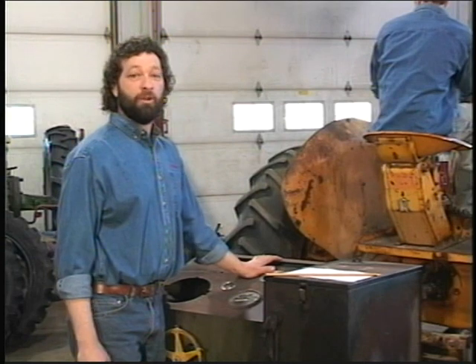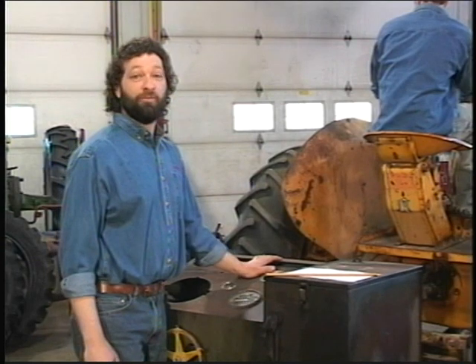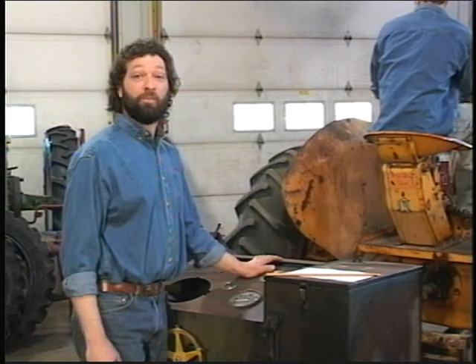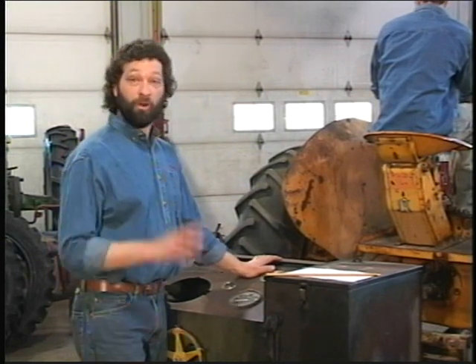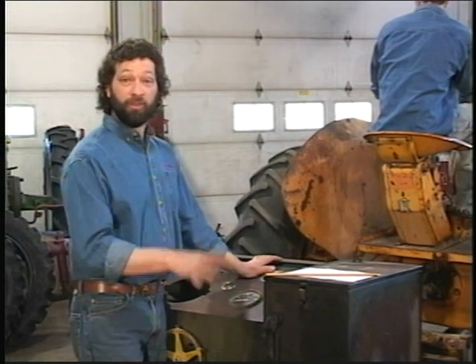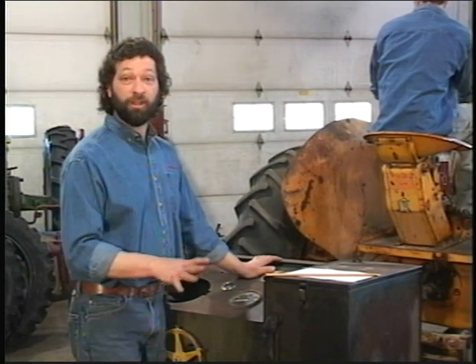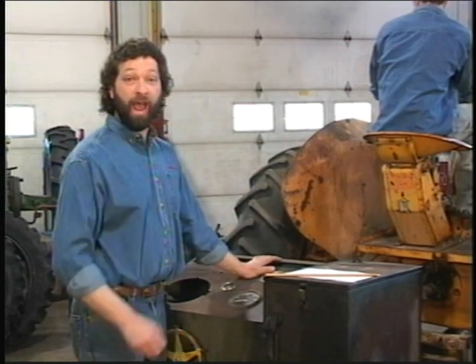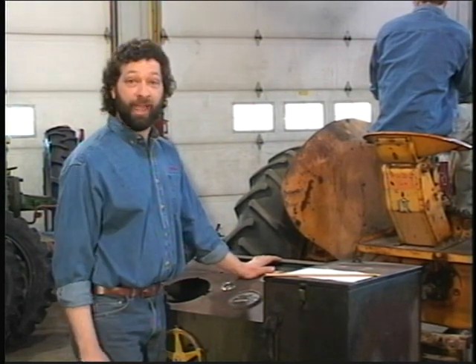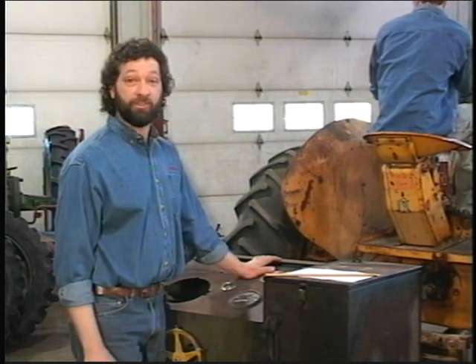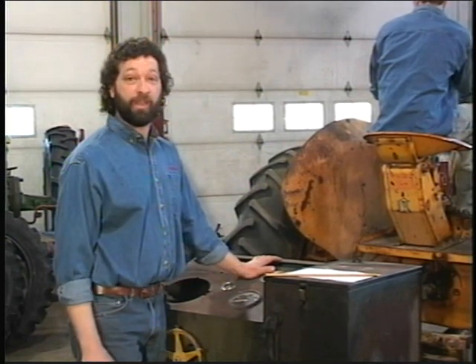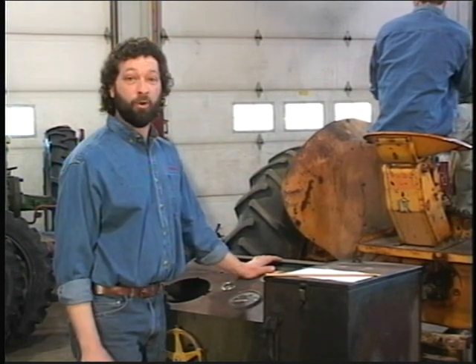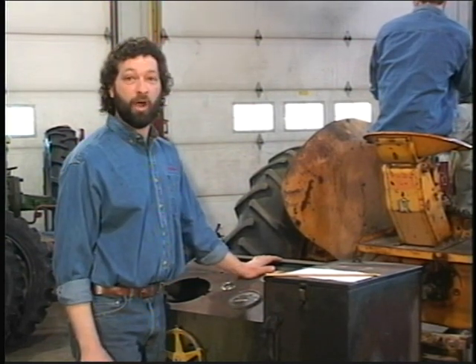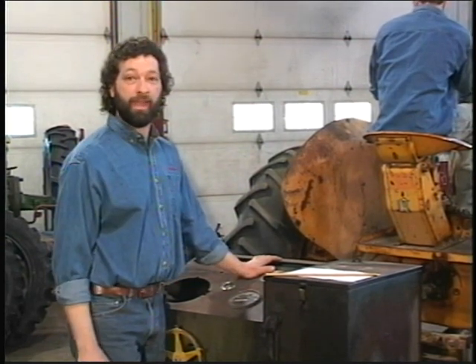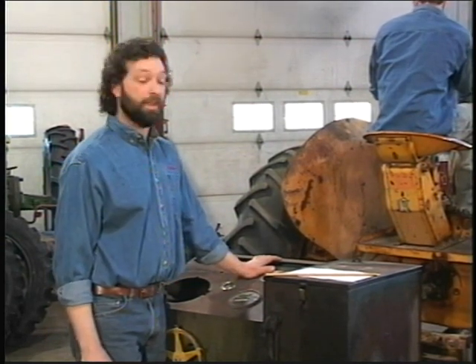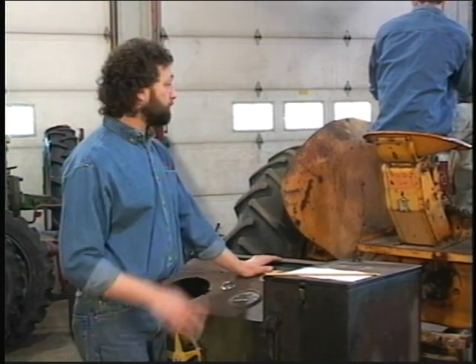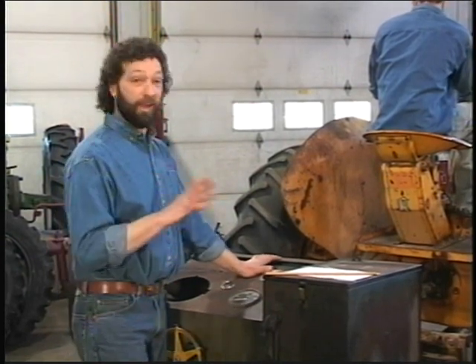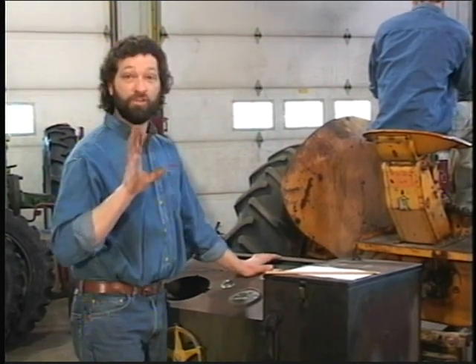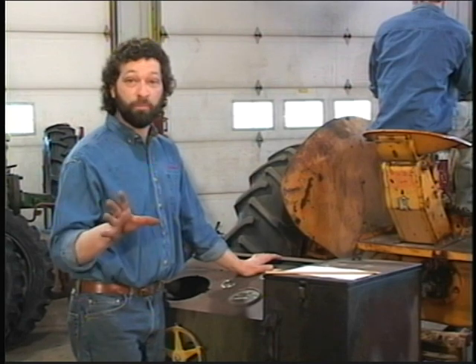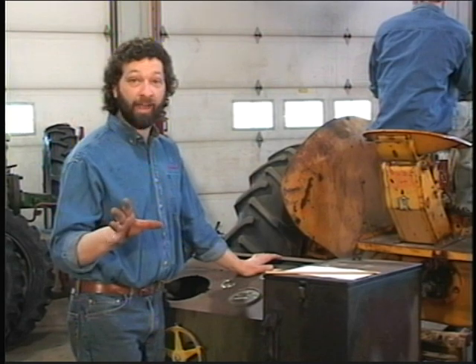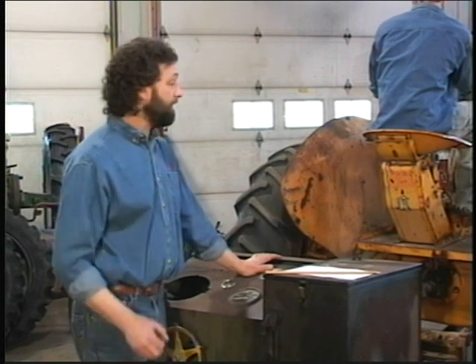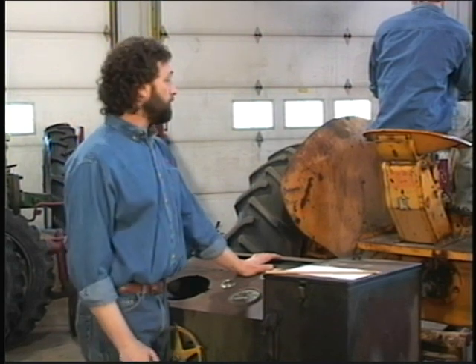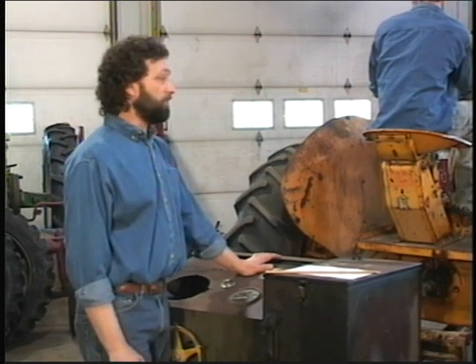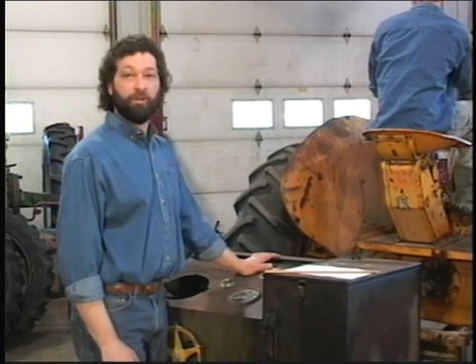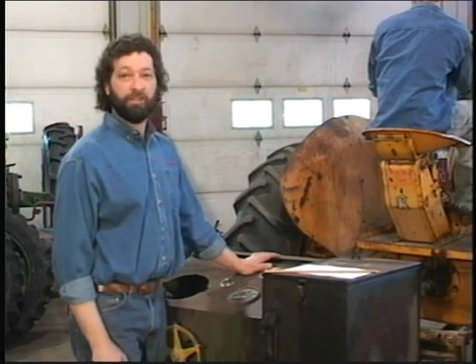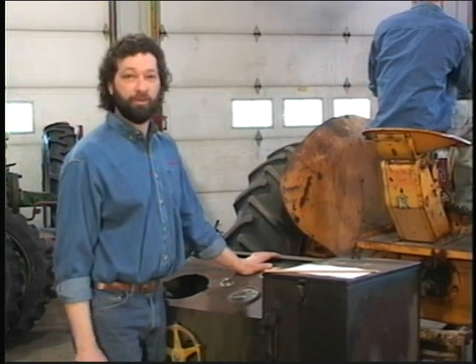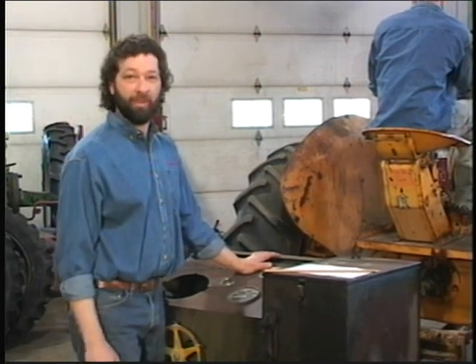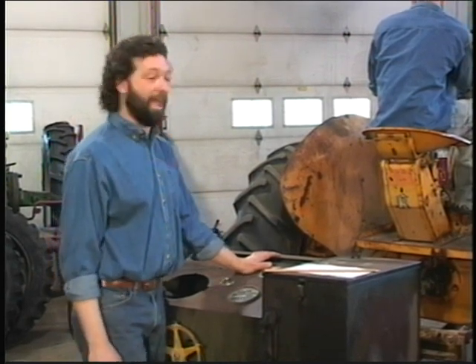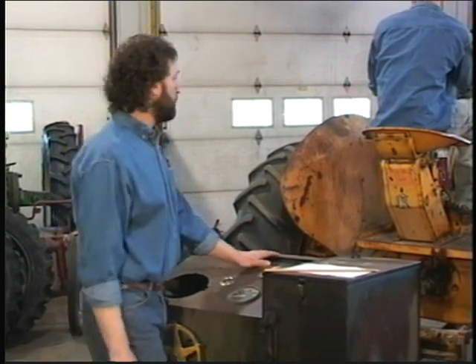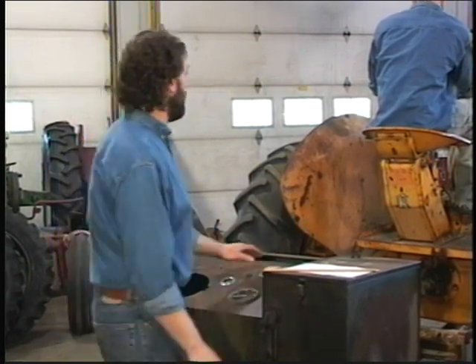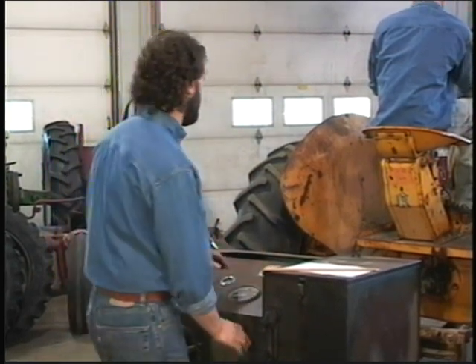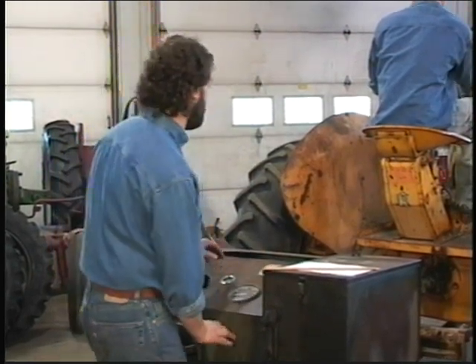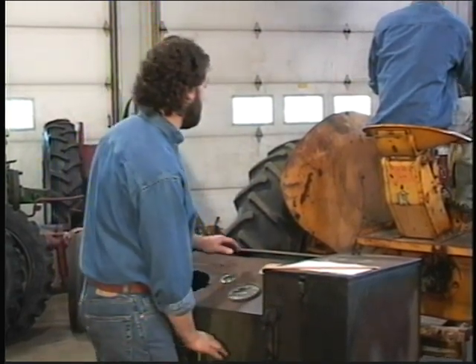Now comes the fun part. We're going to run the tractor on the dyno to see what kind of horsepower we've got. This tractor has the G-blocks, so it's going to be interesting to see what we have. Go ahead, Josh. Start it up.